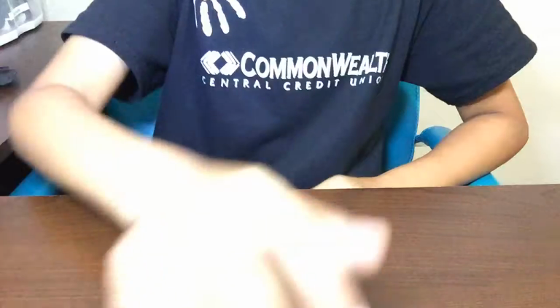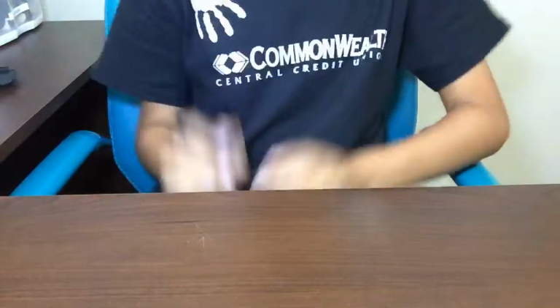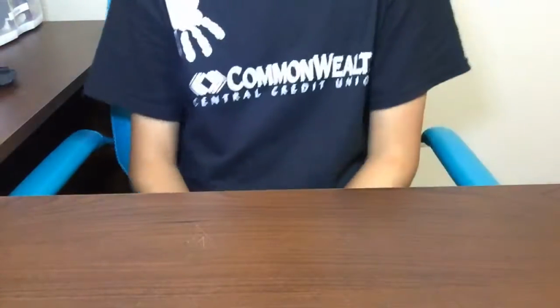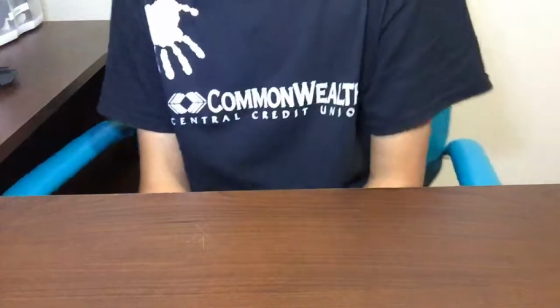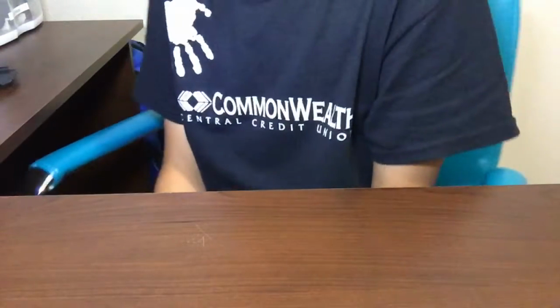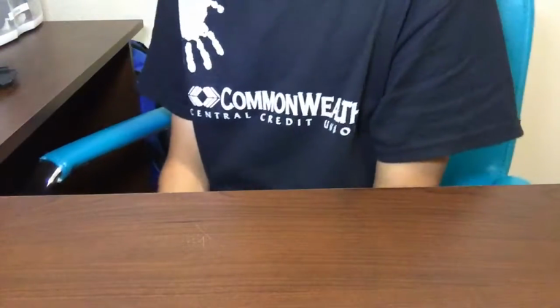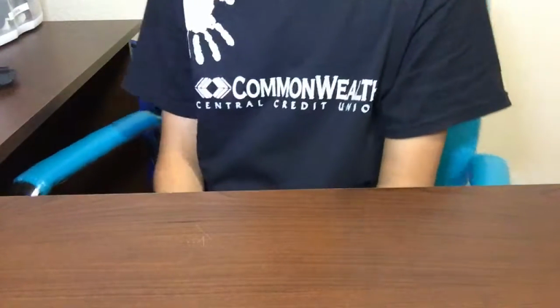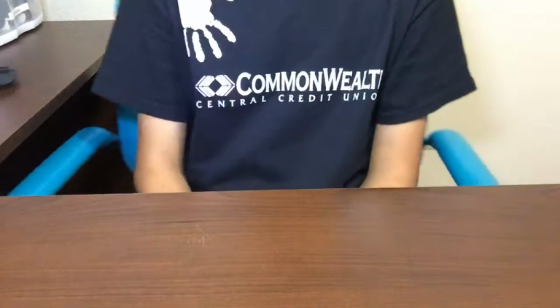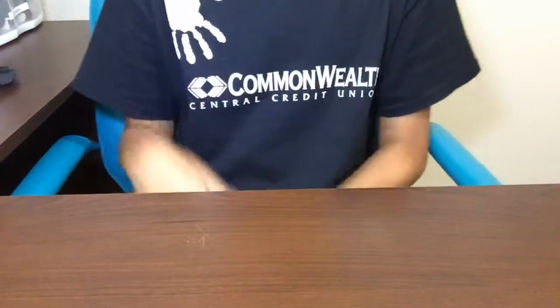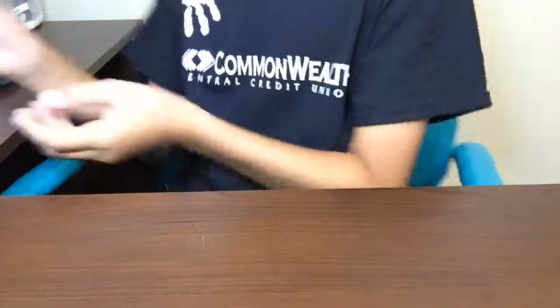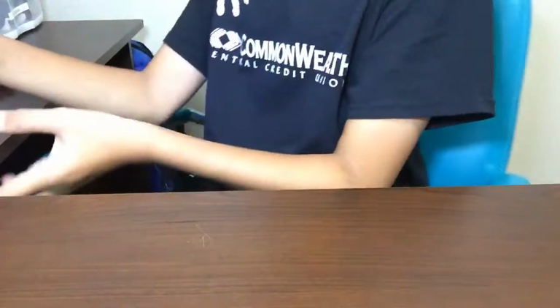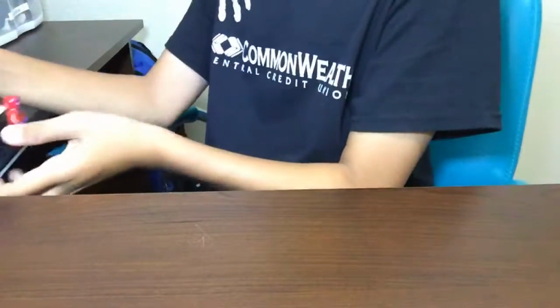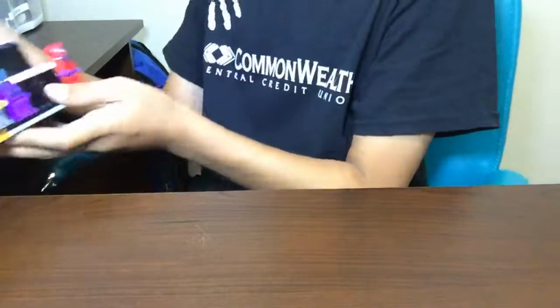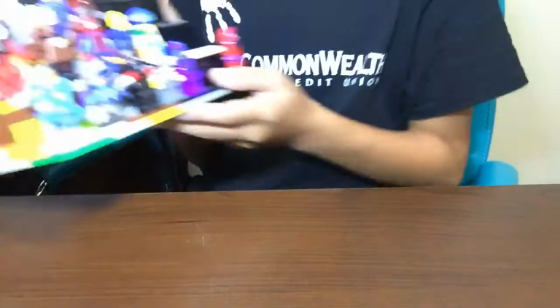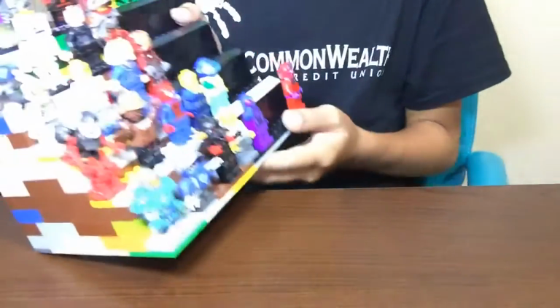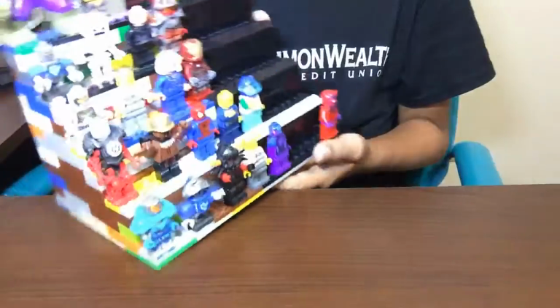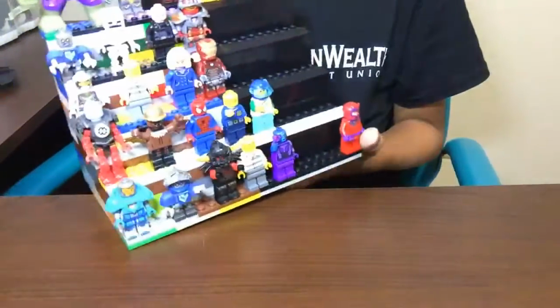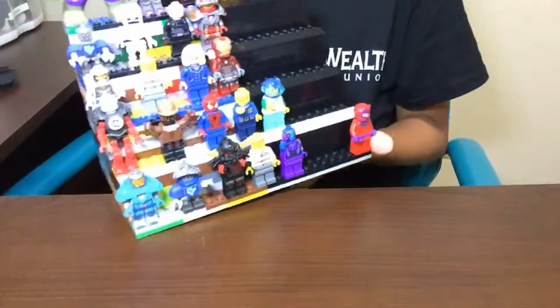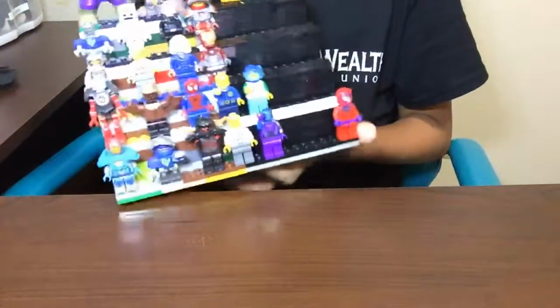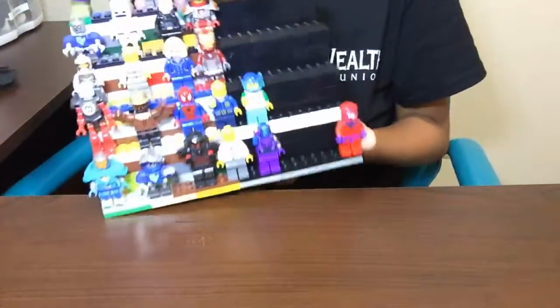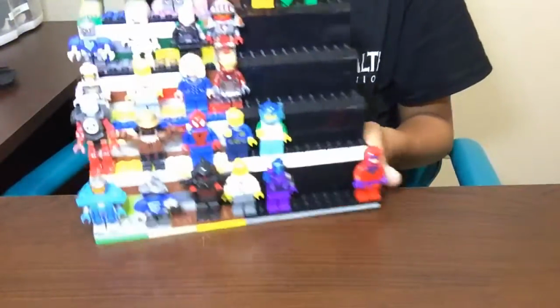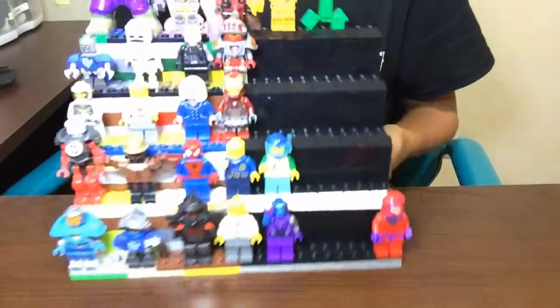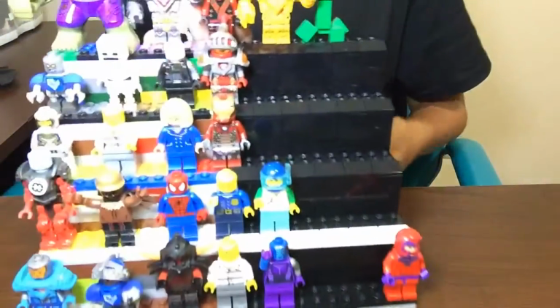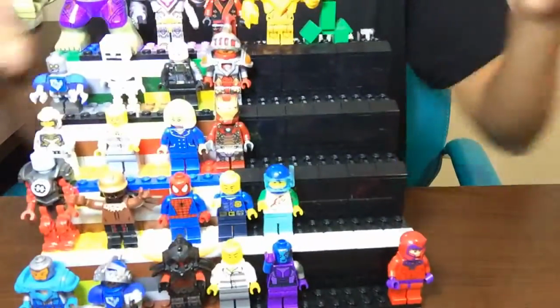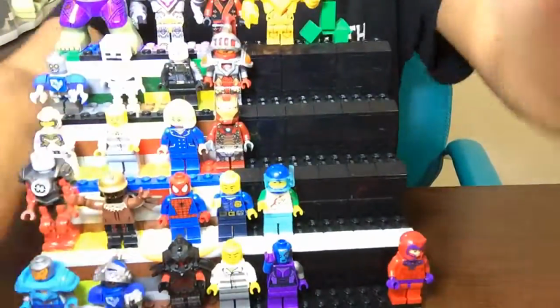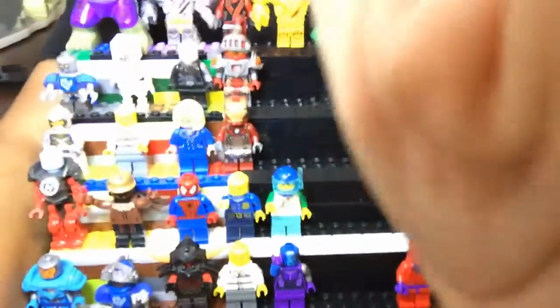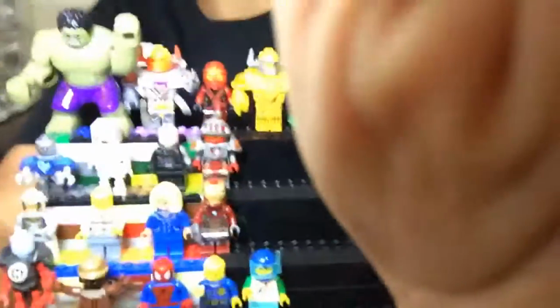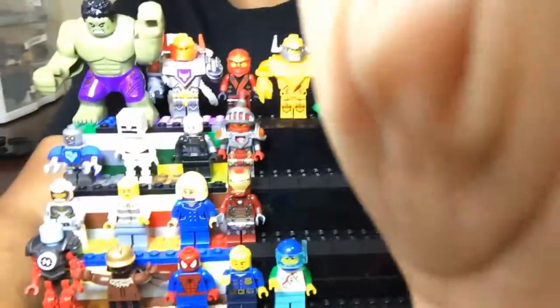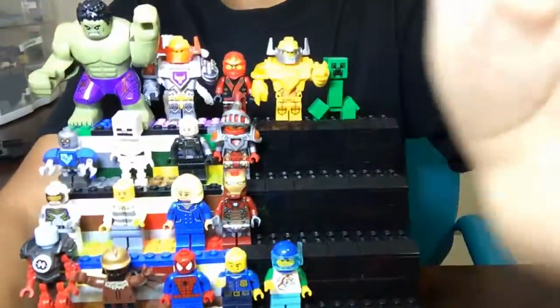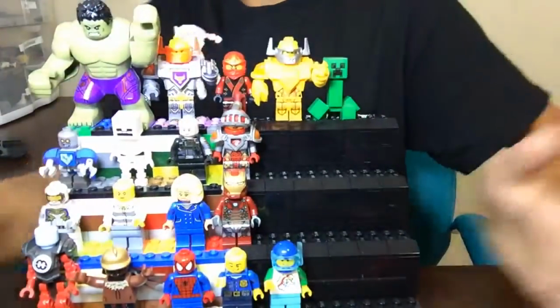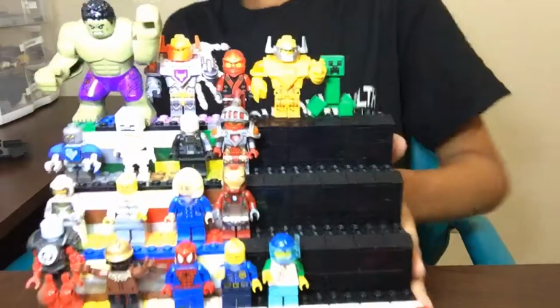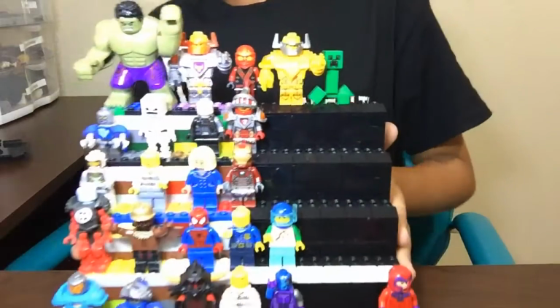Yo, what is up guys? Logan here, back with another video. Today I want to show you a more in-depth look at that mini-fig stand I was showing you about in the studio tour.